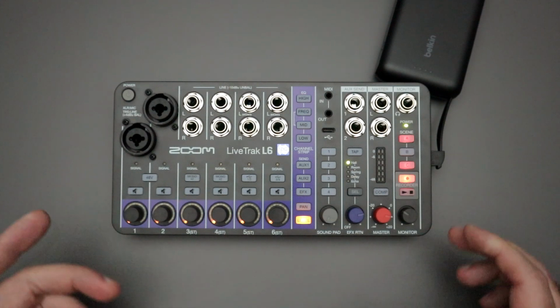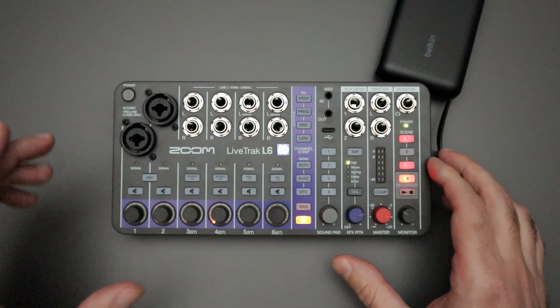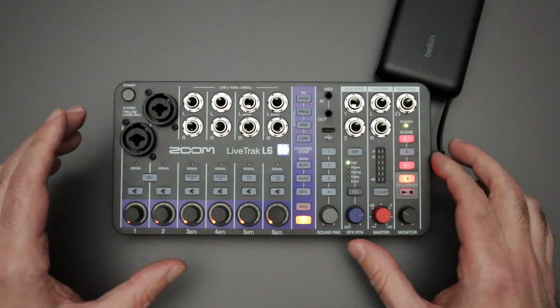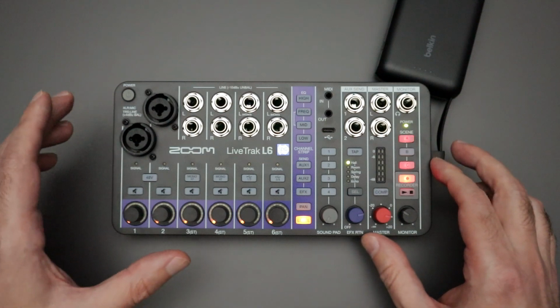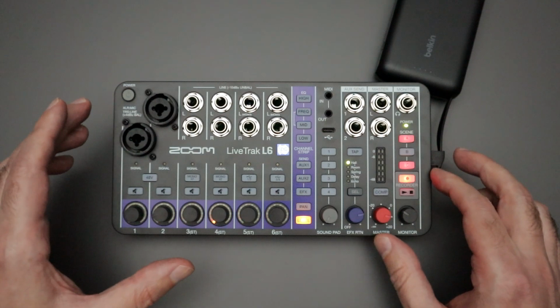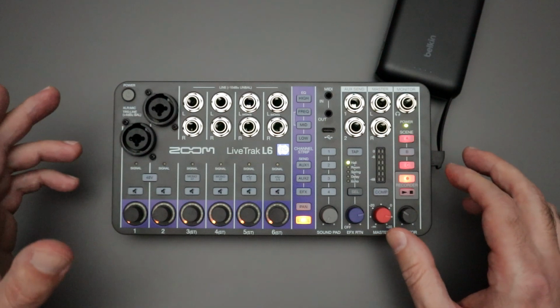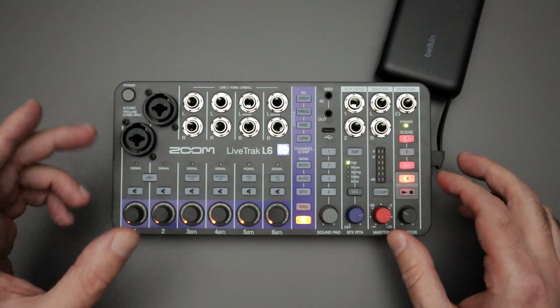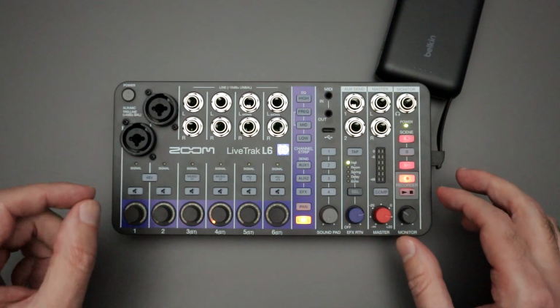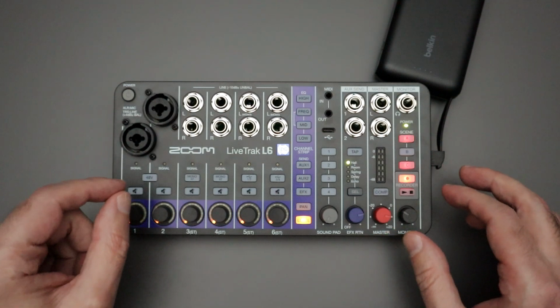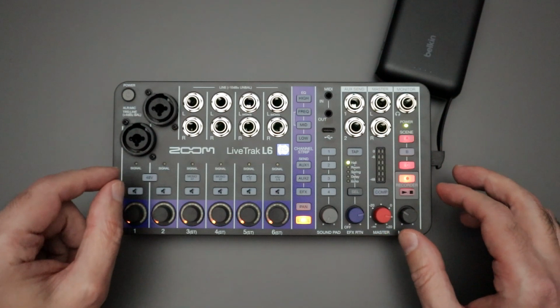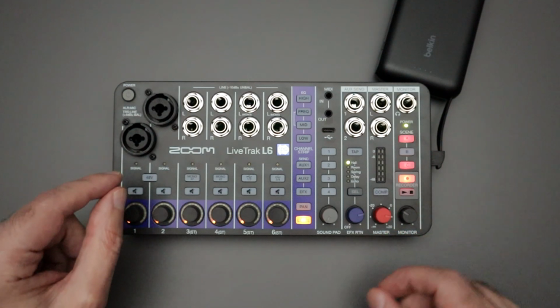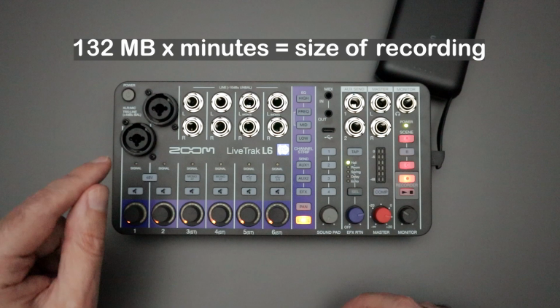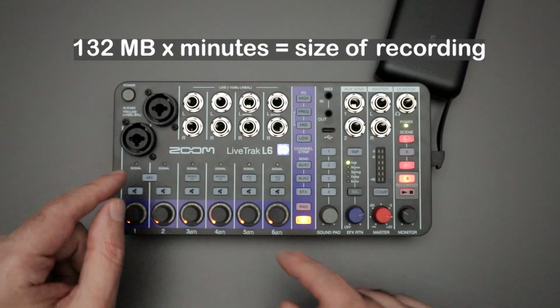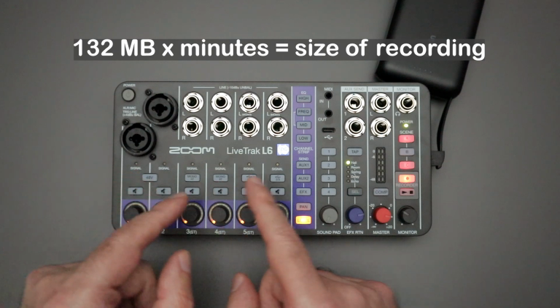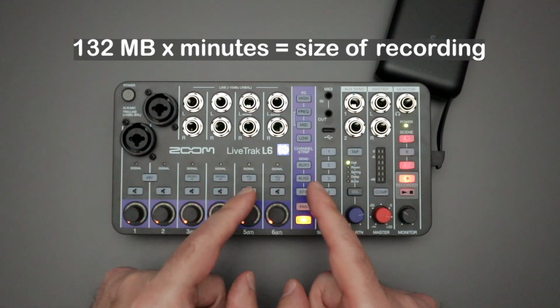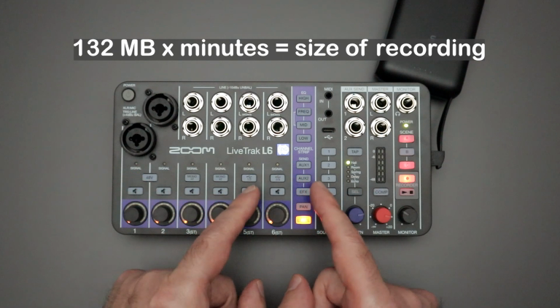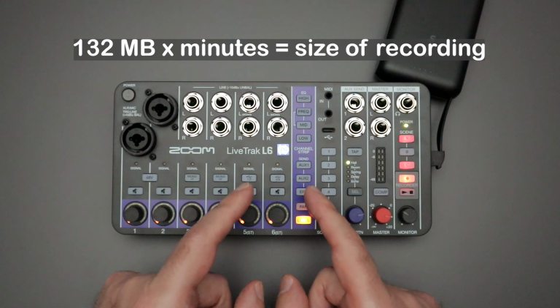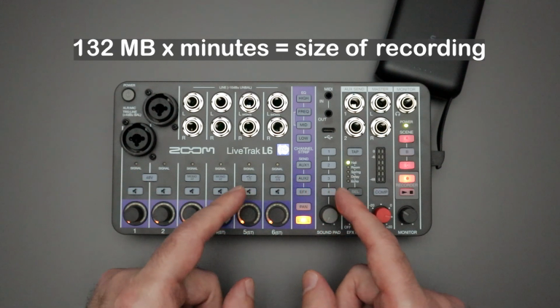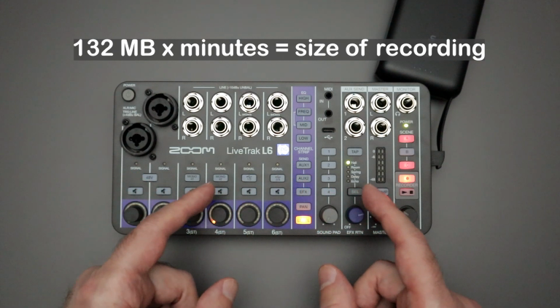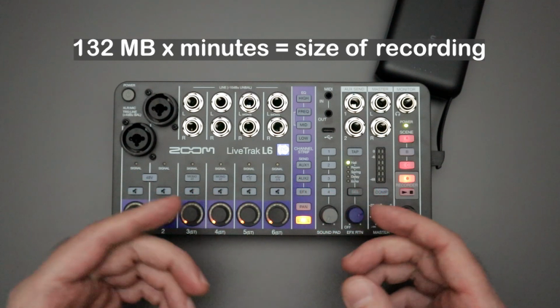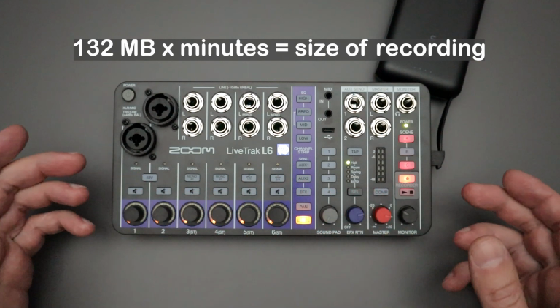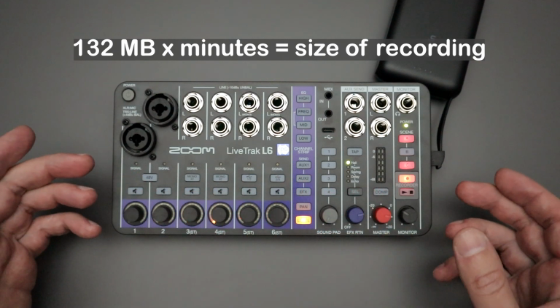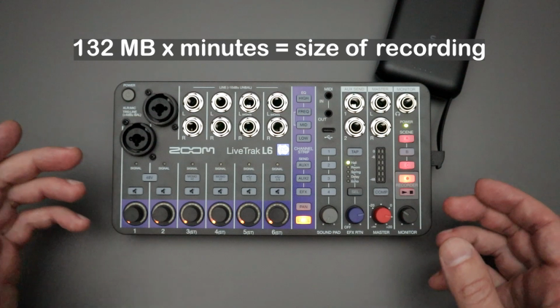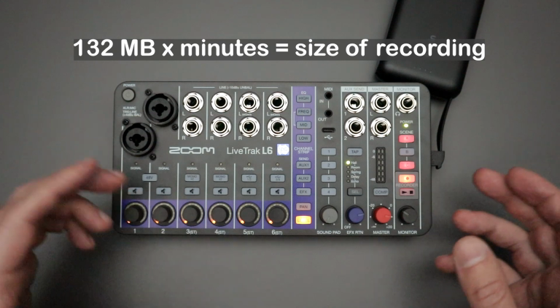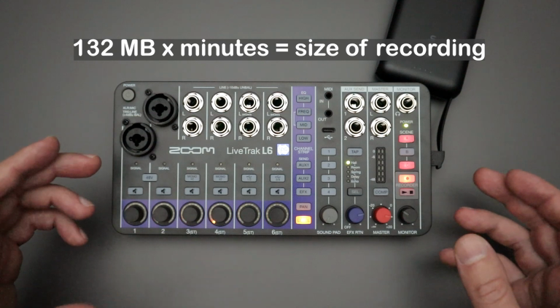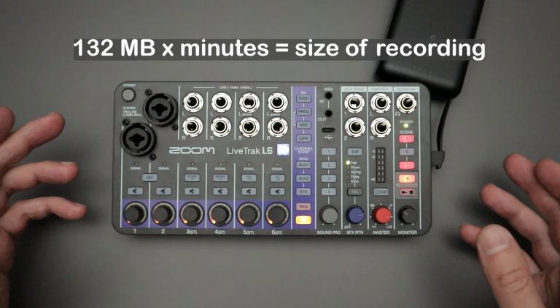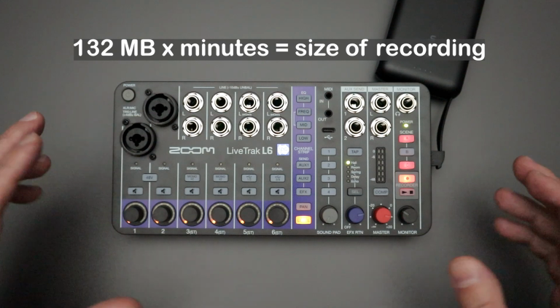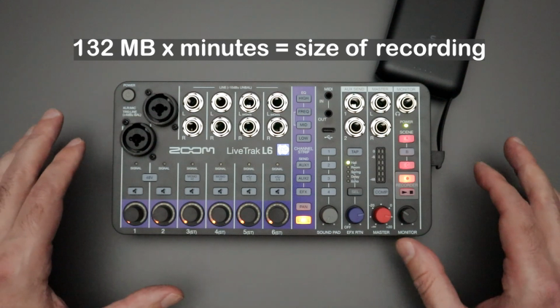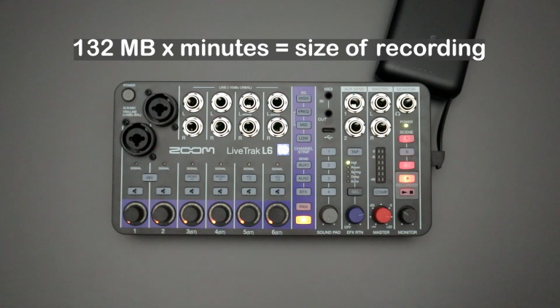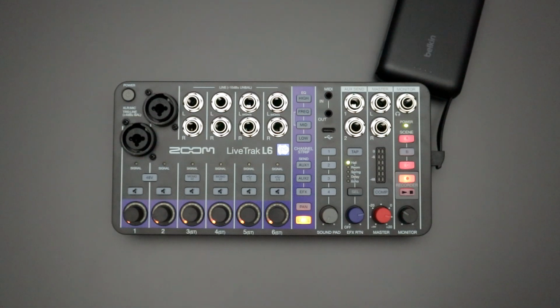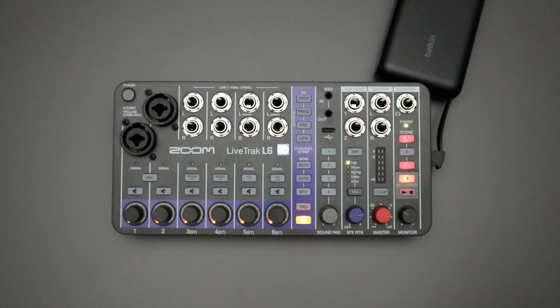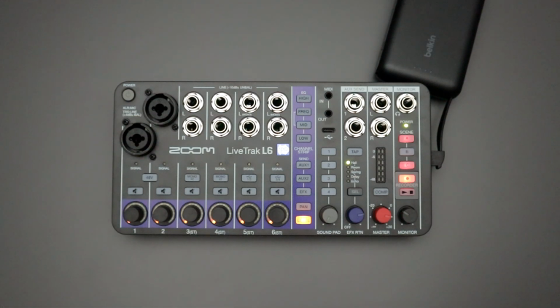If you really want to figure out how big of a micro SD card you're going to need, just multiply 132 megabytes times however many minutes you think you're going to need for recording time. That's the conversion ratio you'll need to game plan what size micro SD card you're going to want to buy.